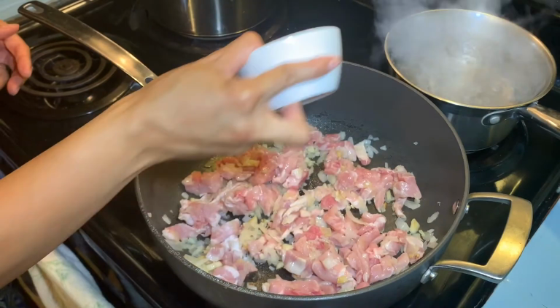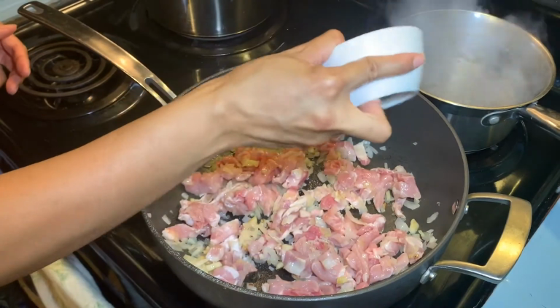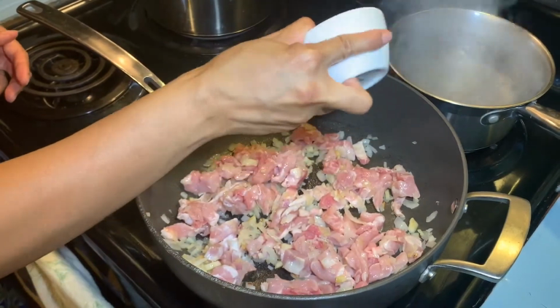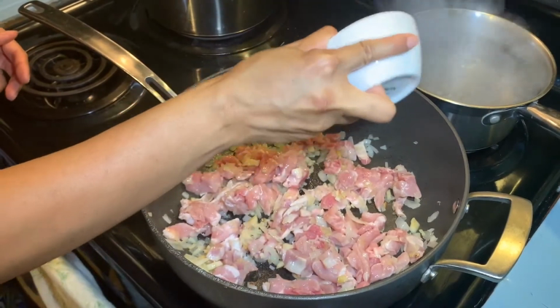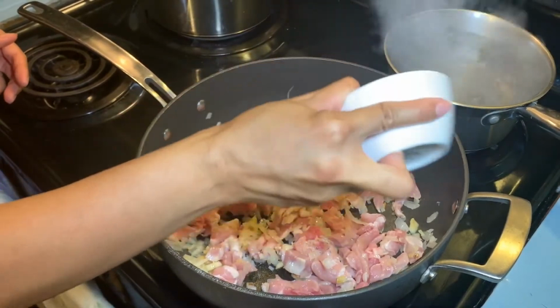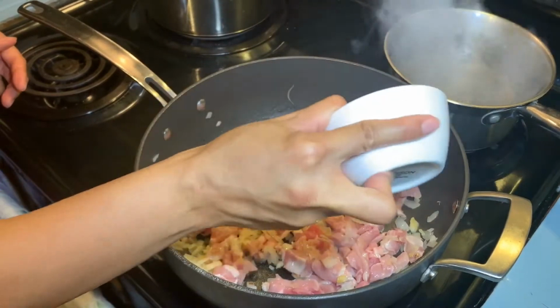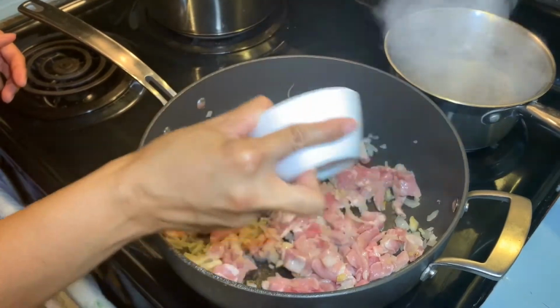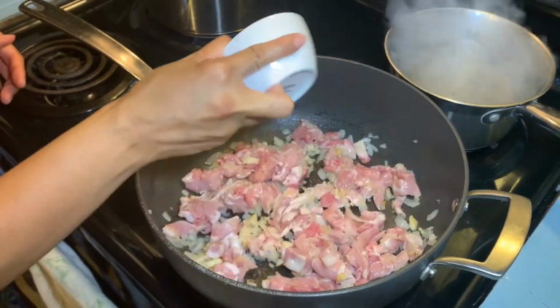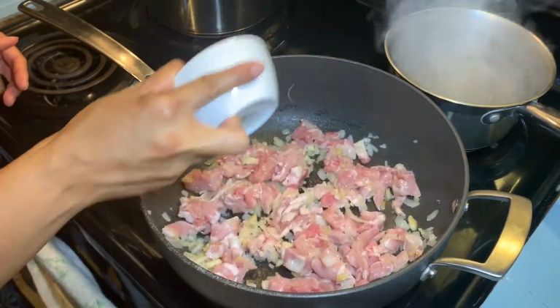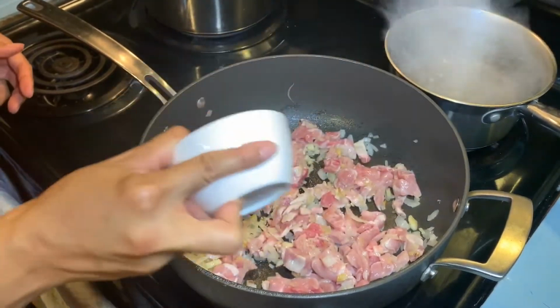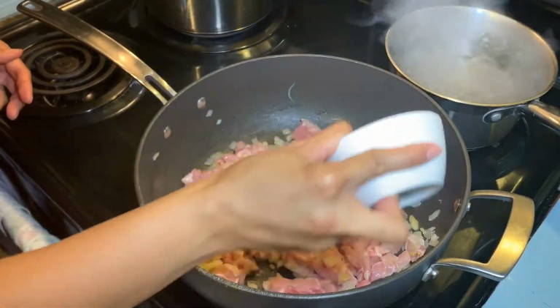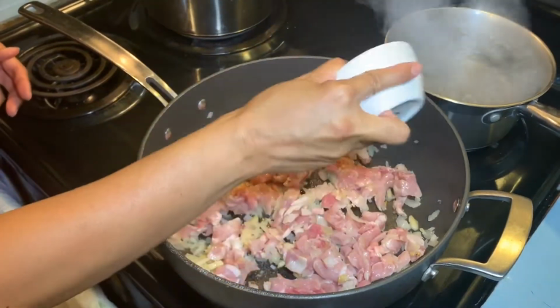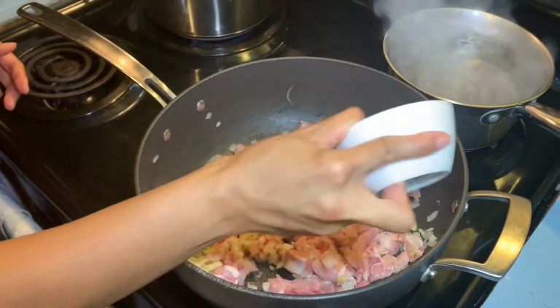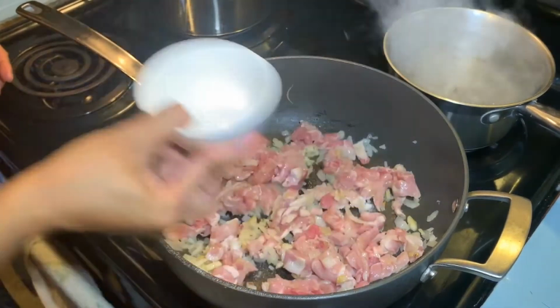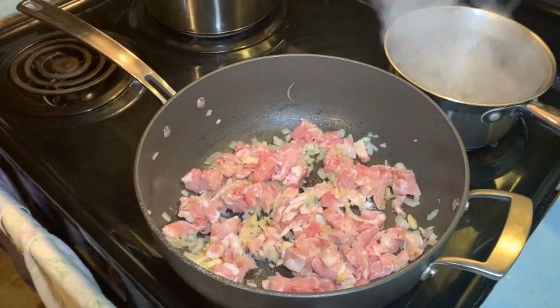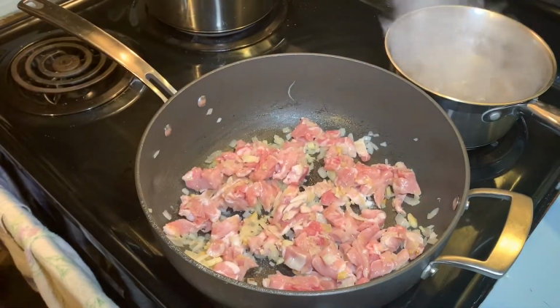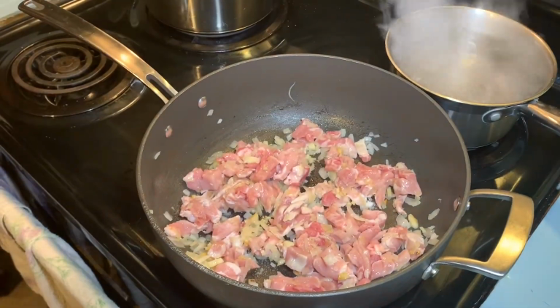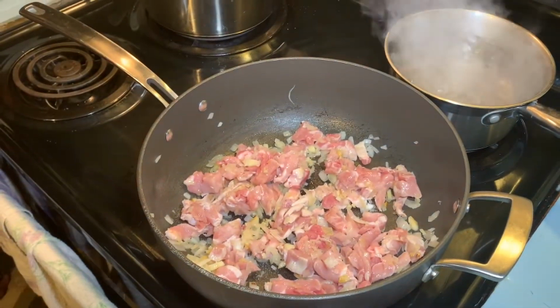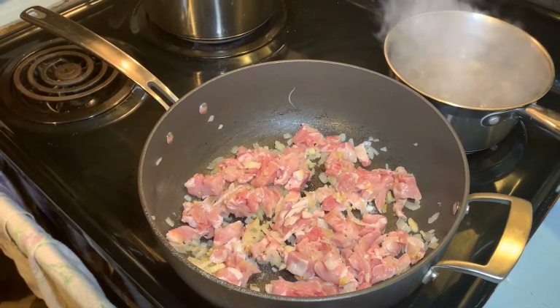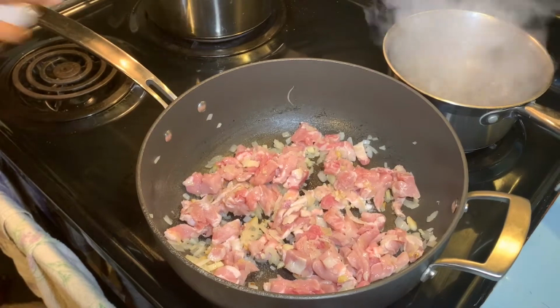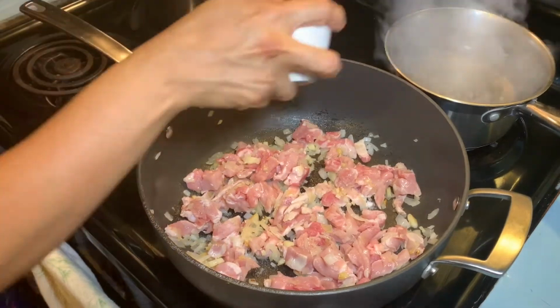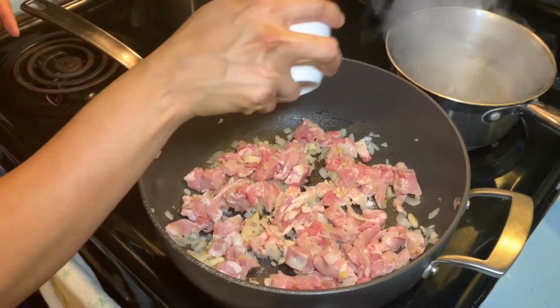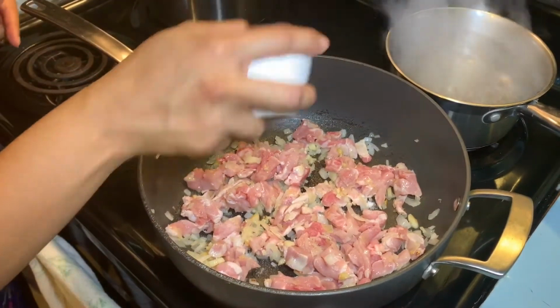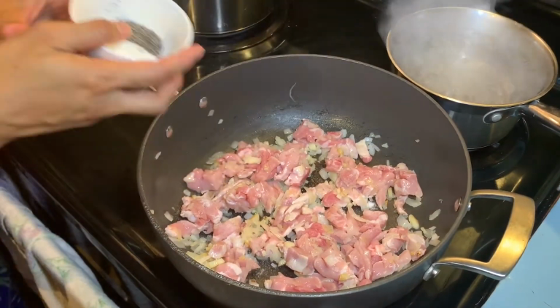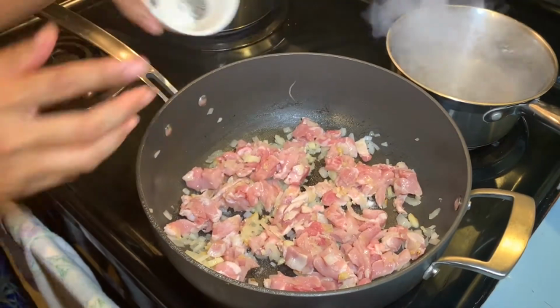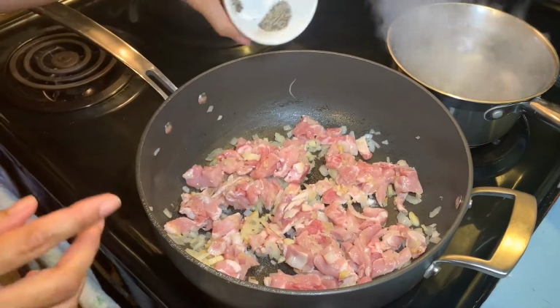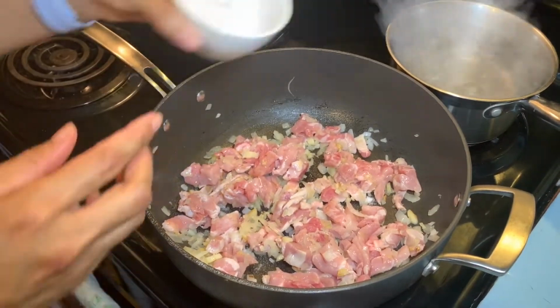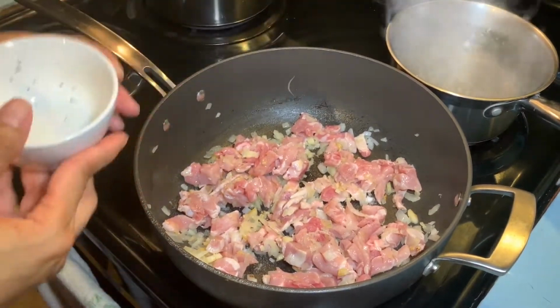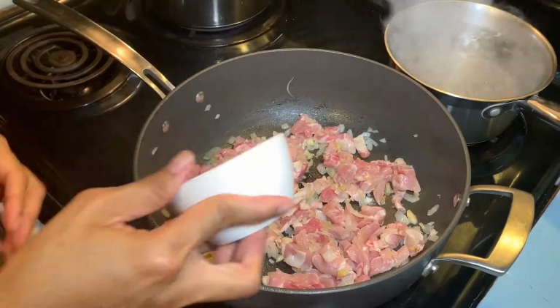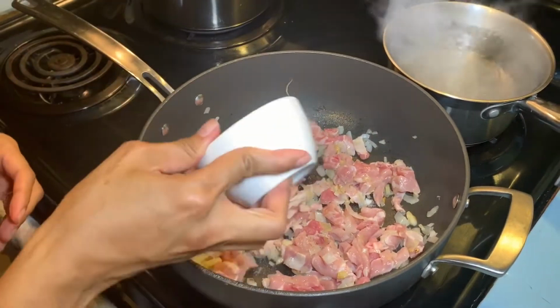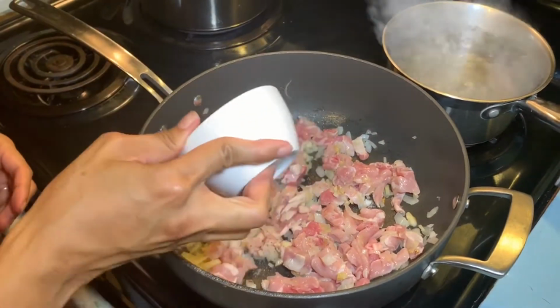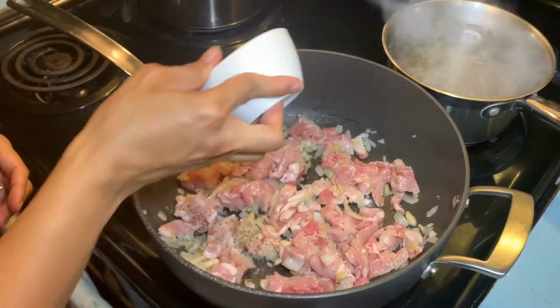Add about 1 tablespoon of soy sauce, a teaspoon of salt, and a teaspoon of pepper.